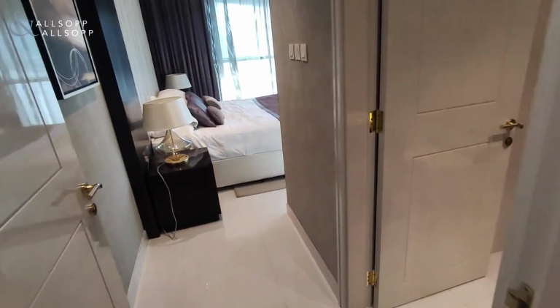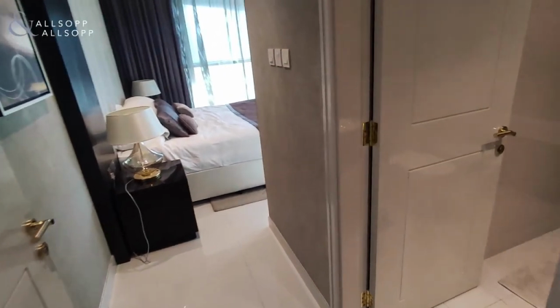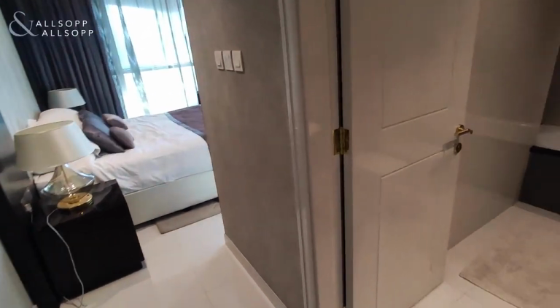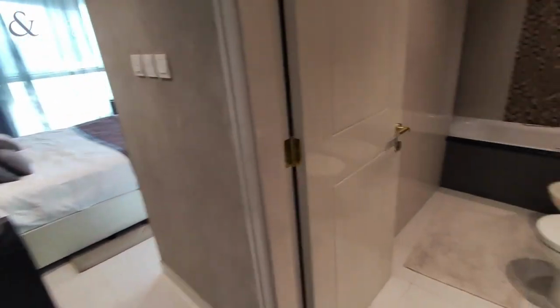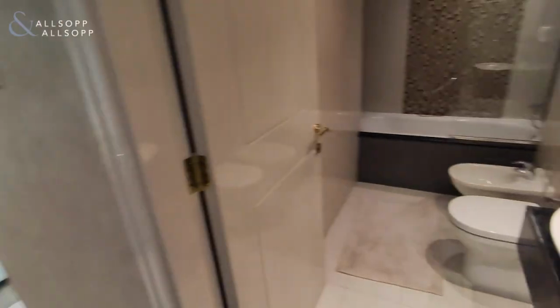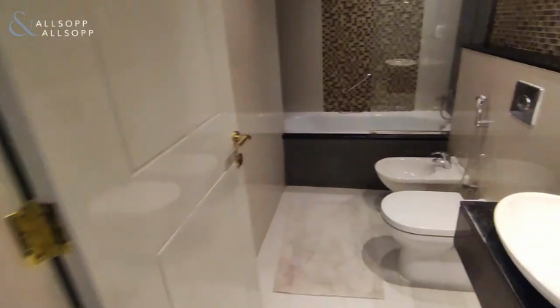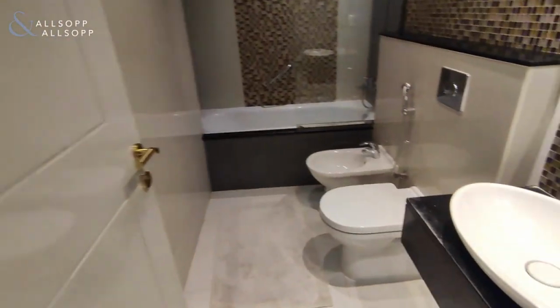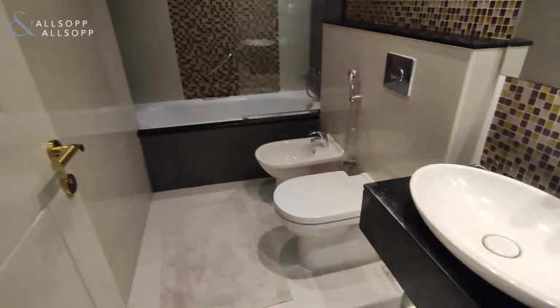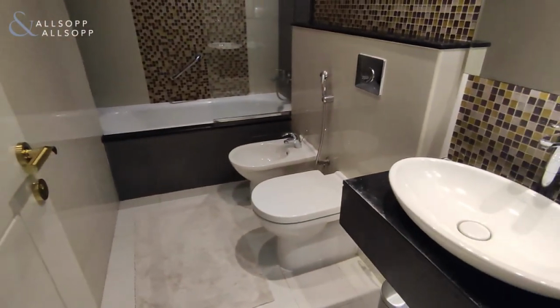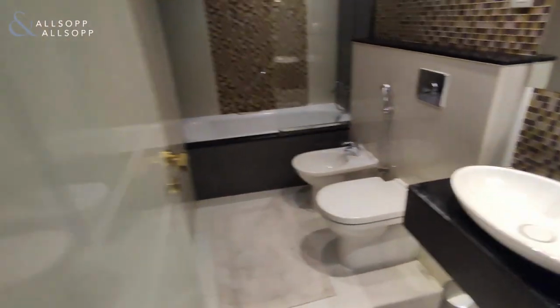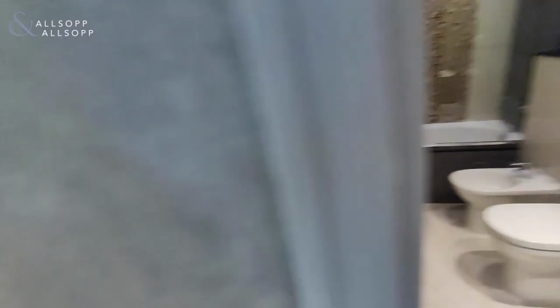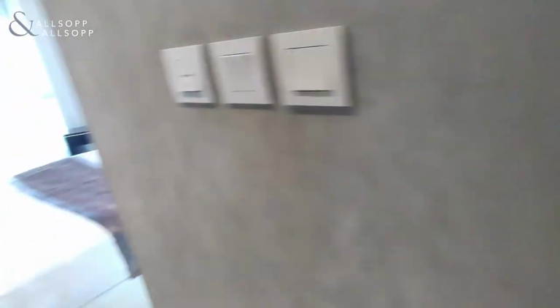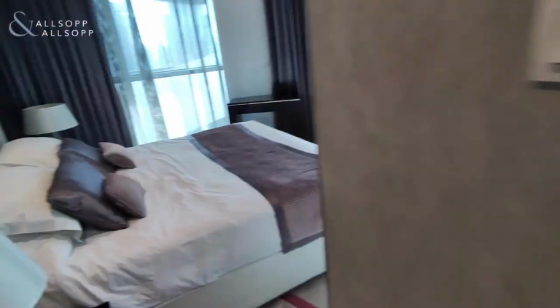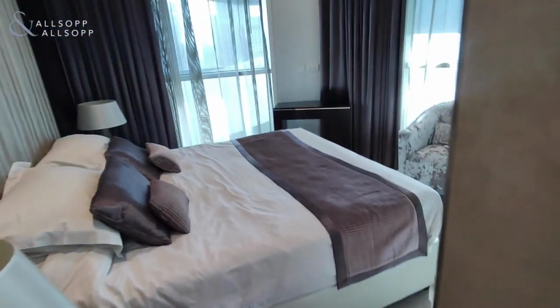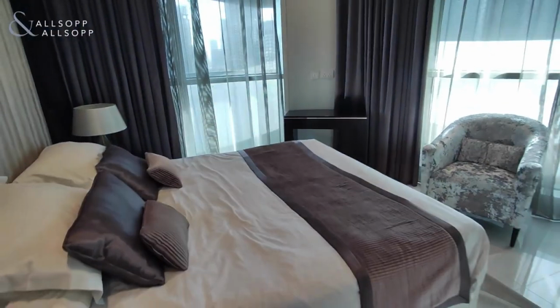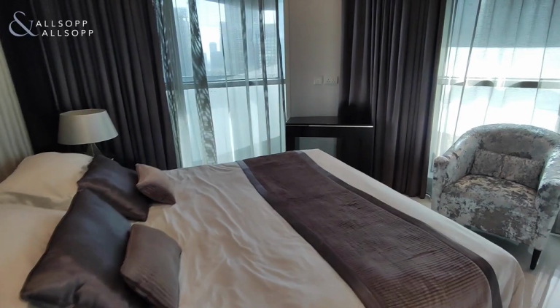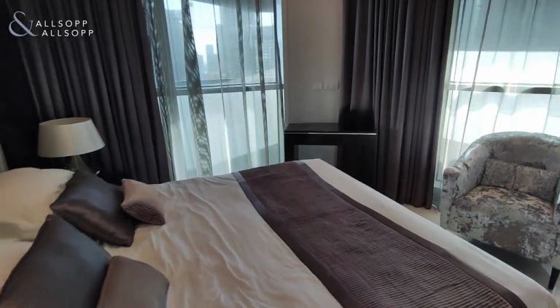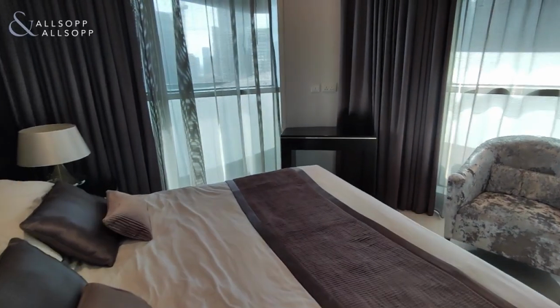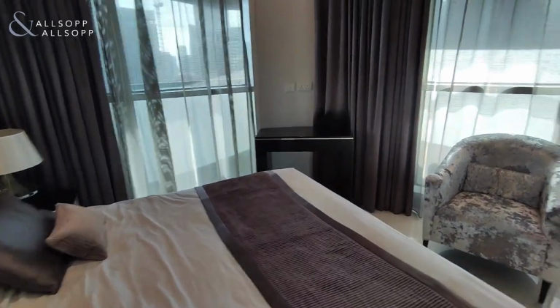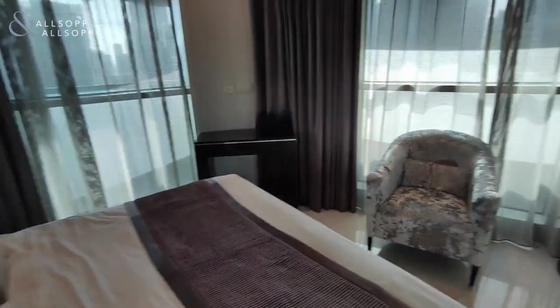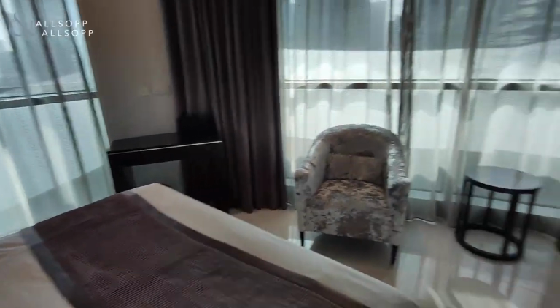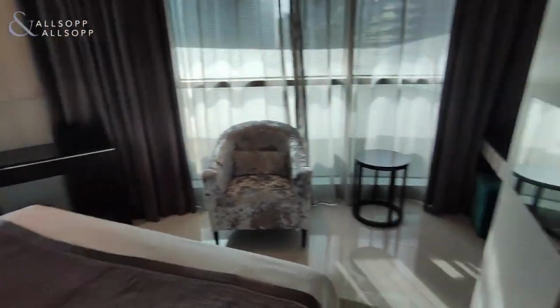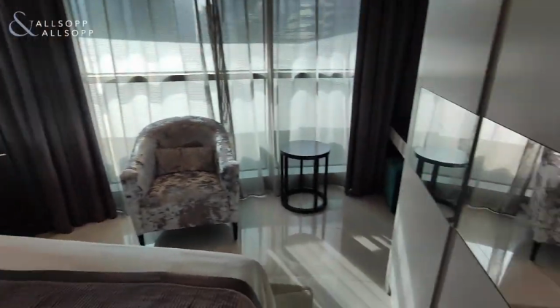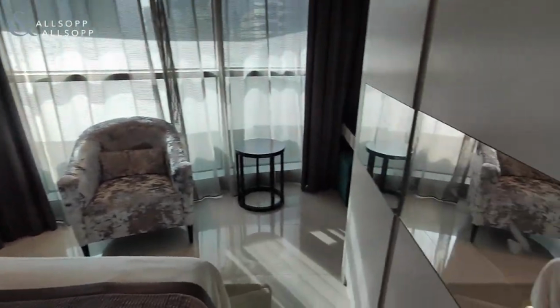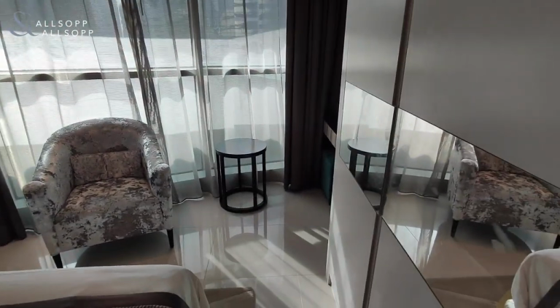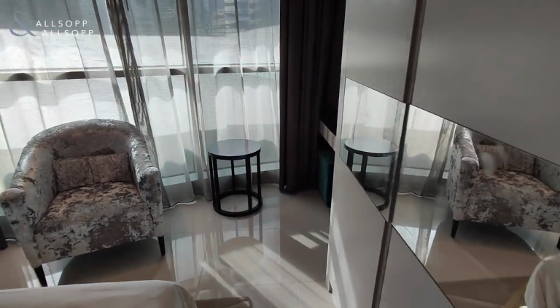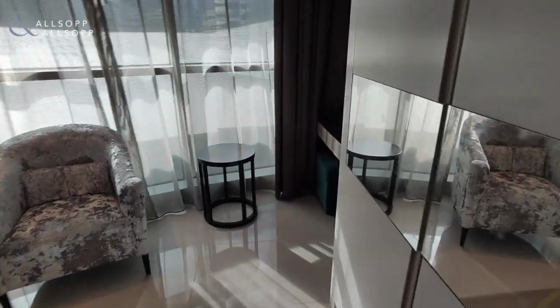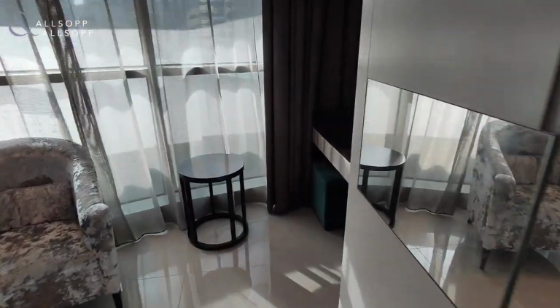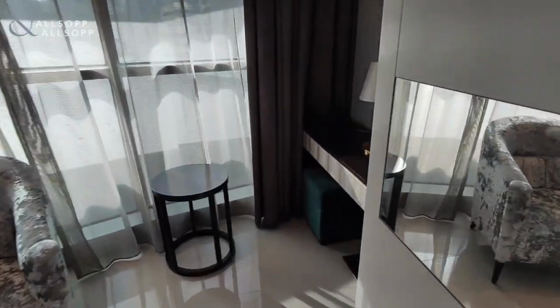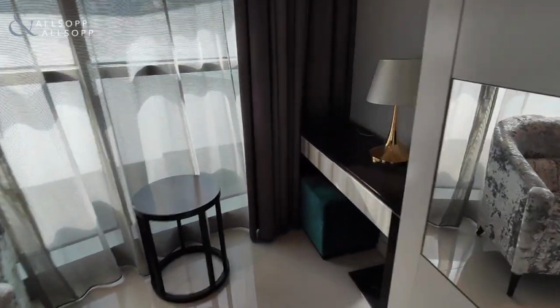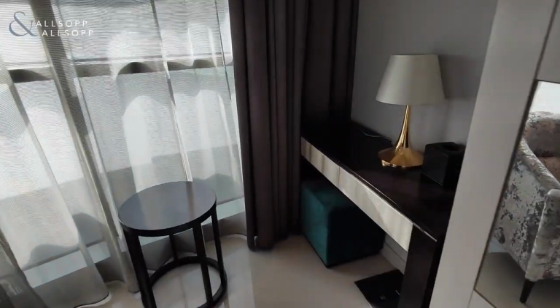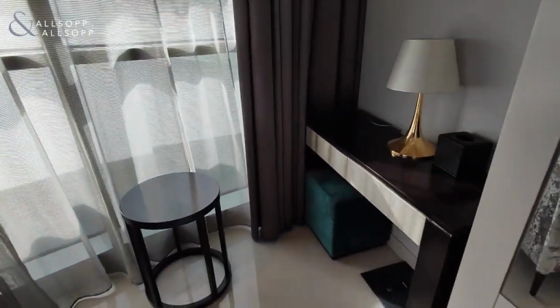First bedroom with en suite, a little dresser, built-in wardrobes, and a desk.